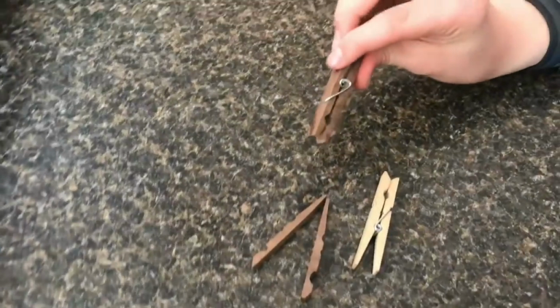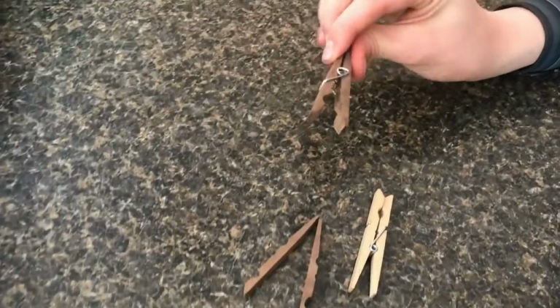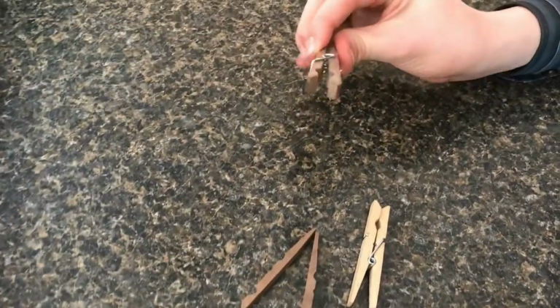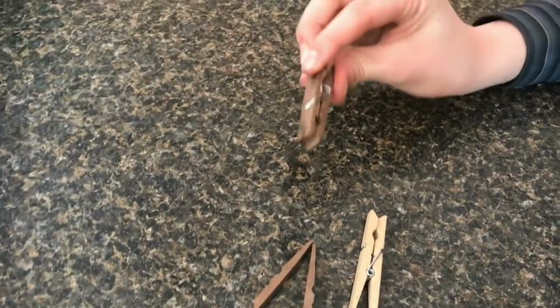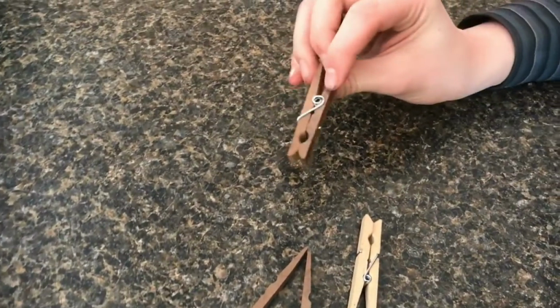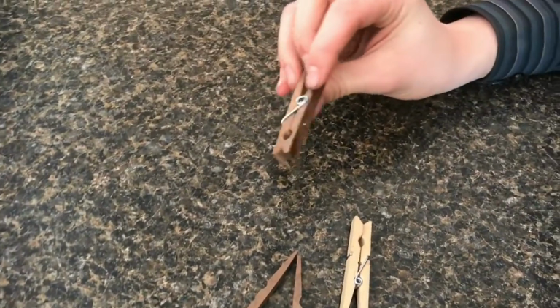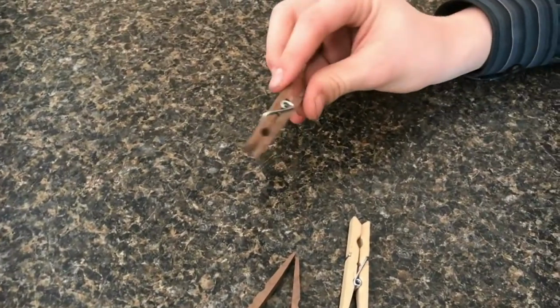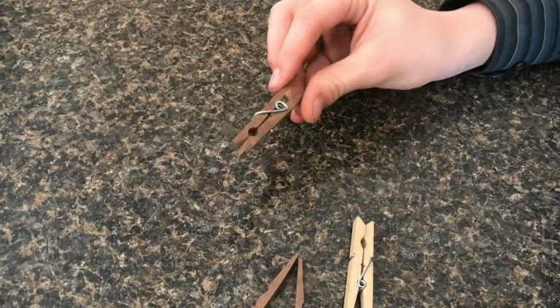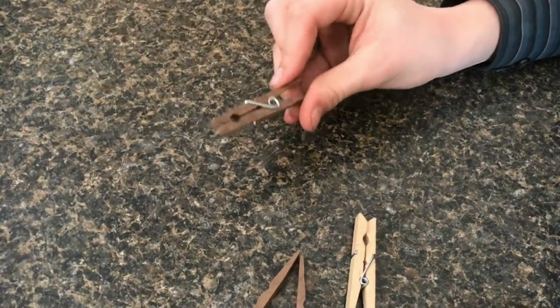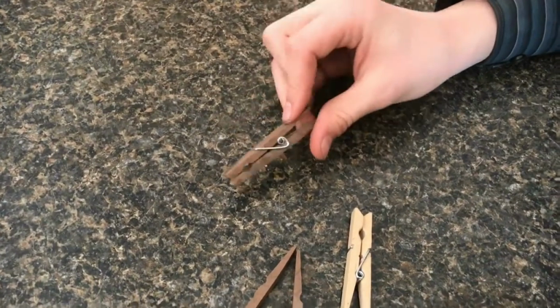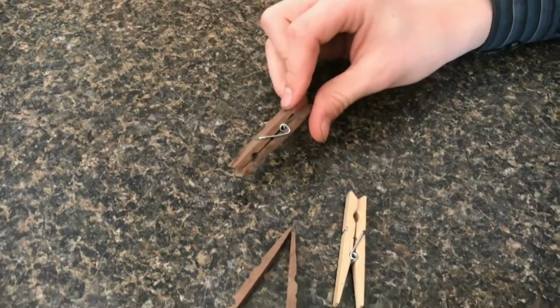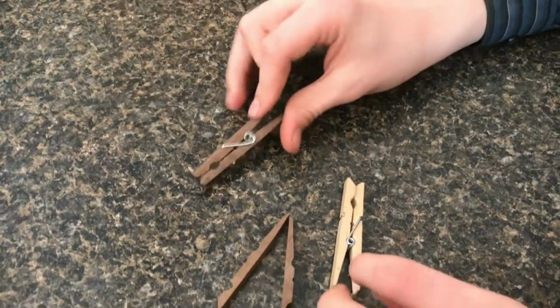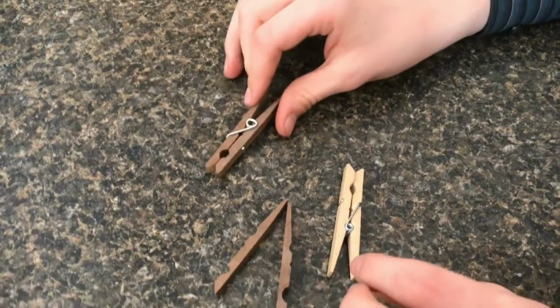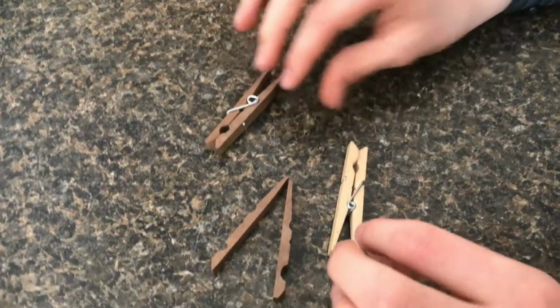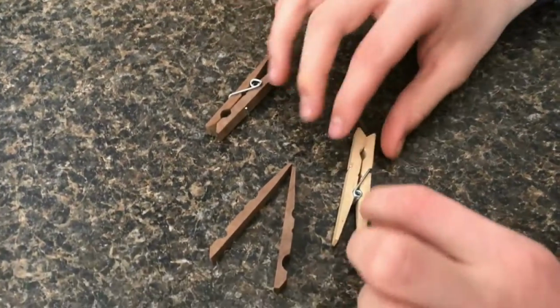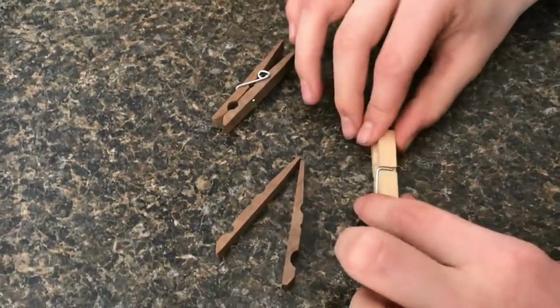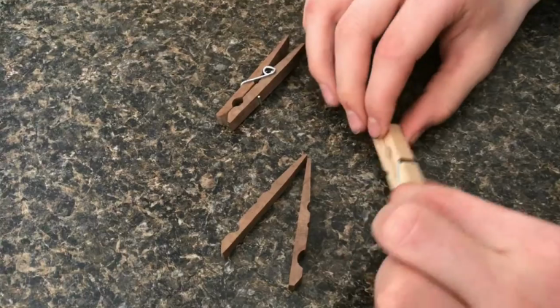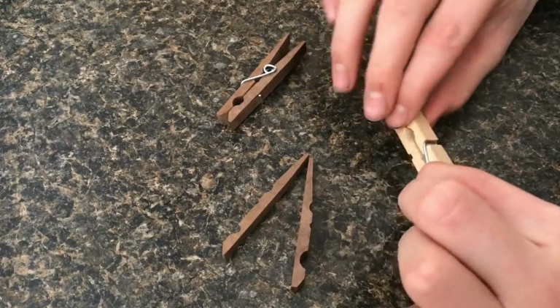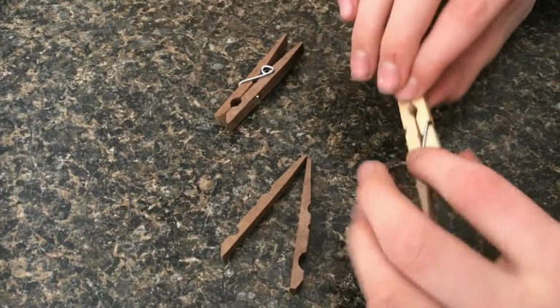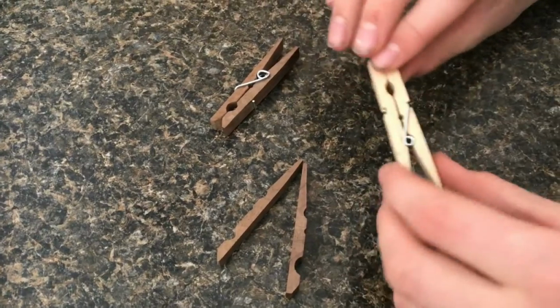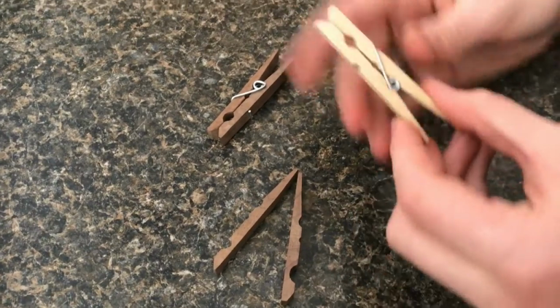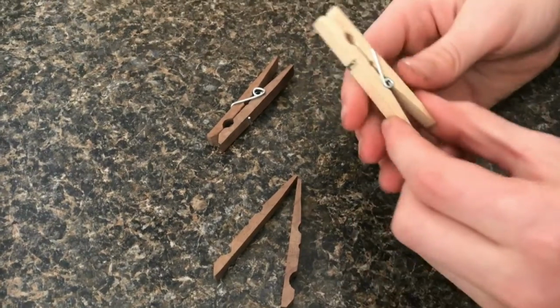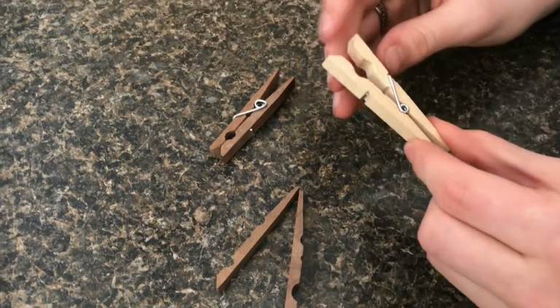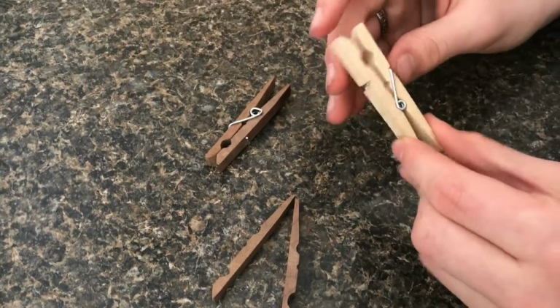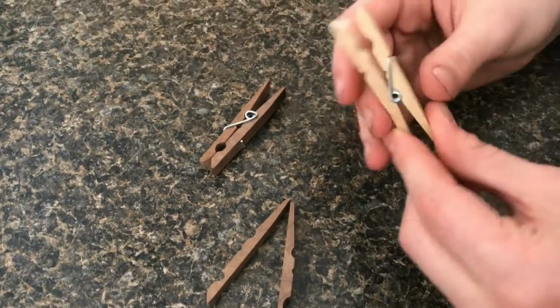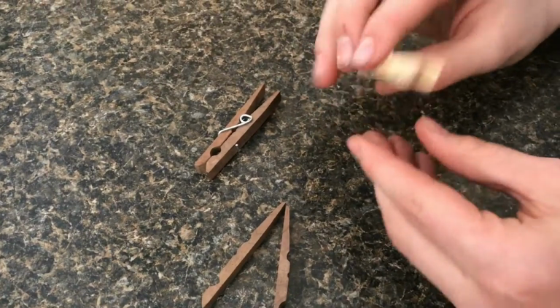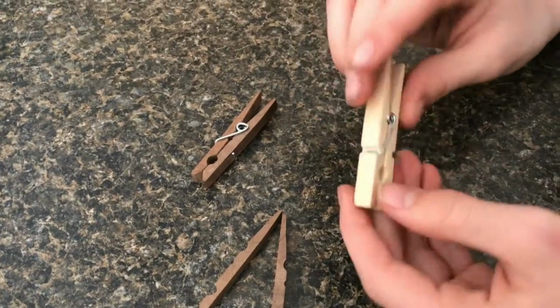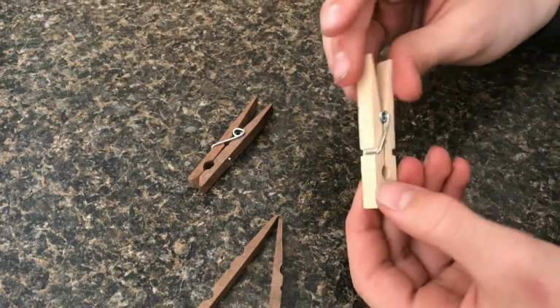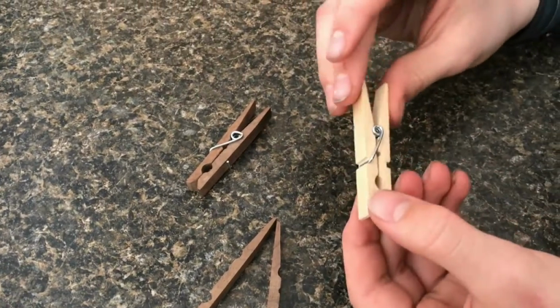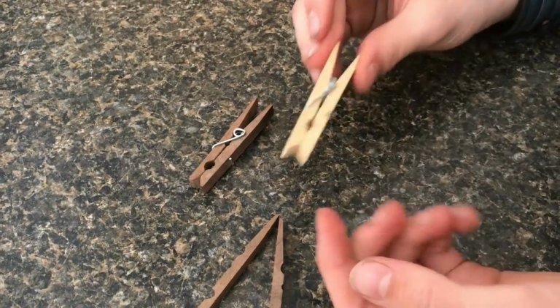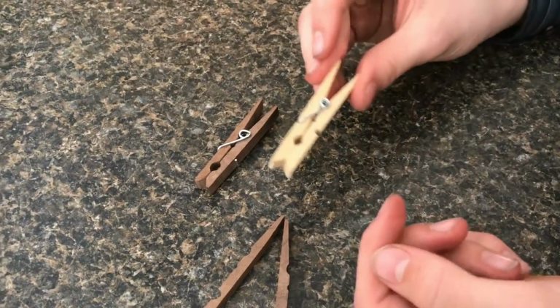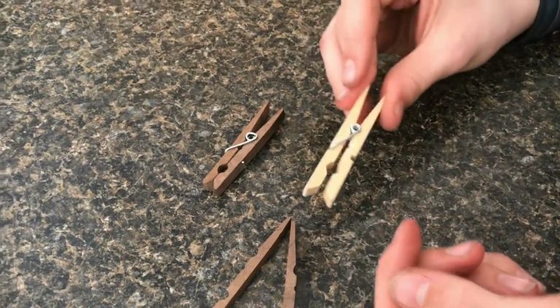This clothespin right here I just made out of black walnut, and I'll show you how to make it. This is a normal clothespin you would buy from the store.